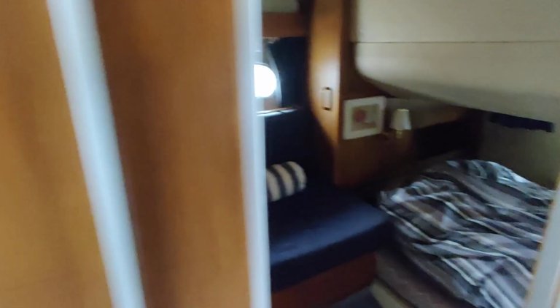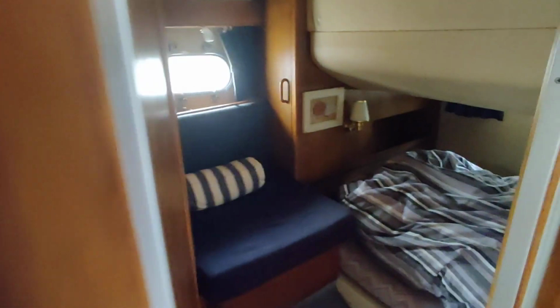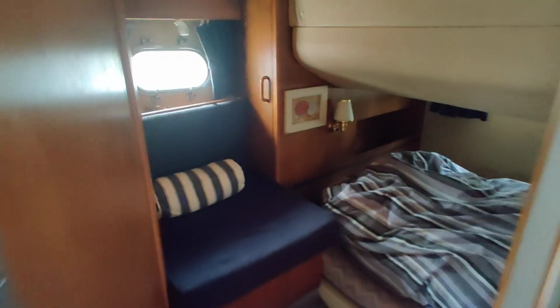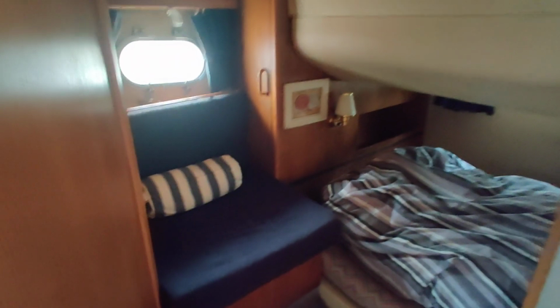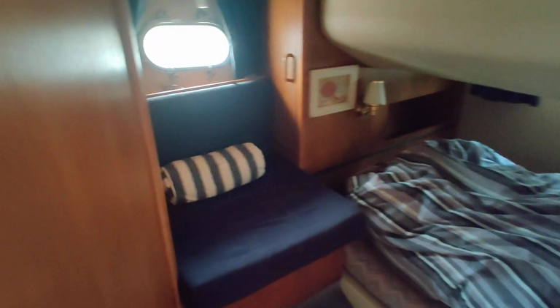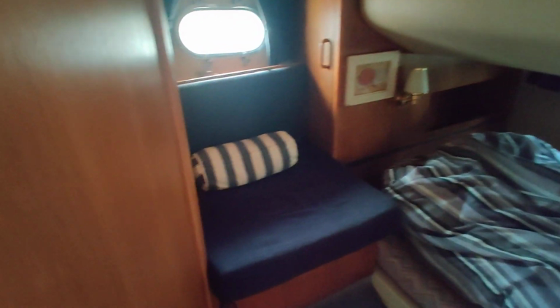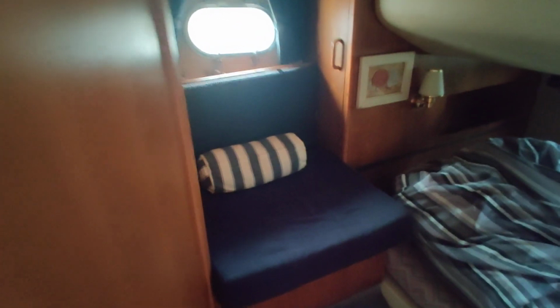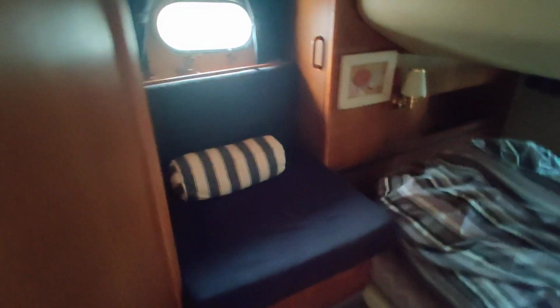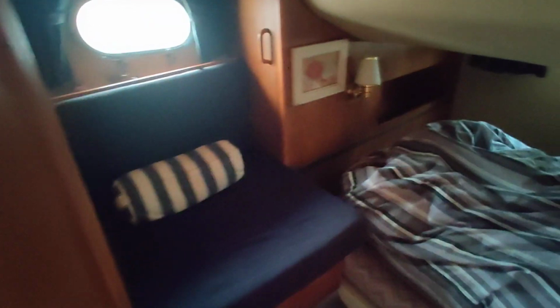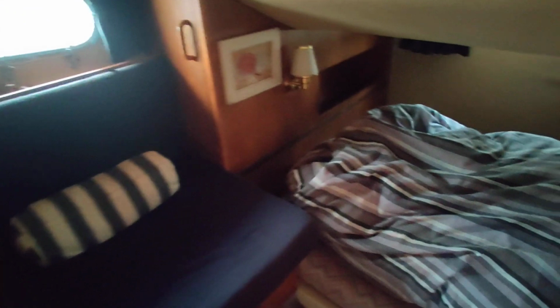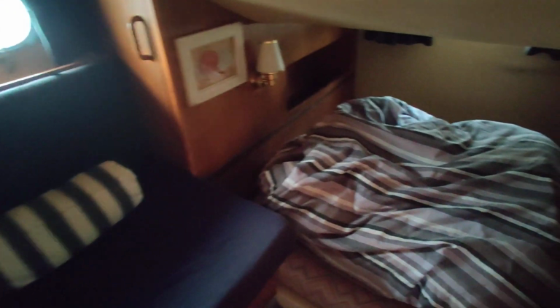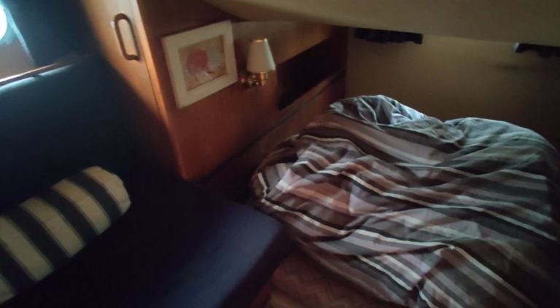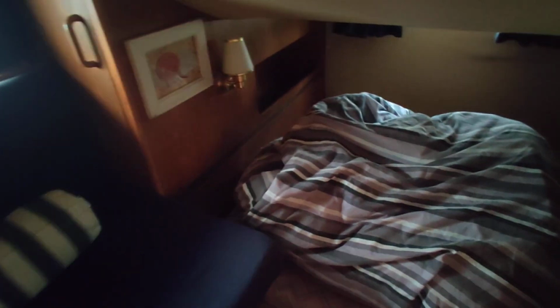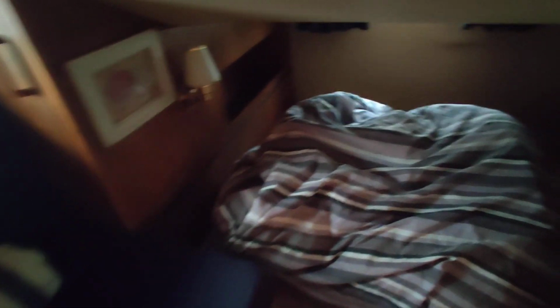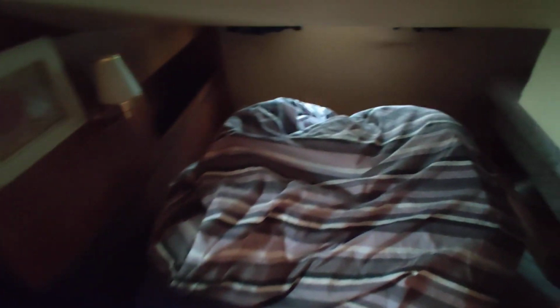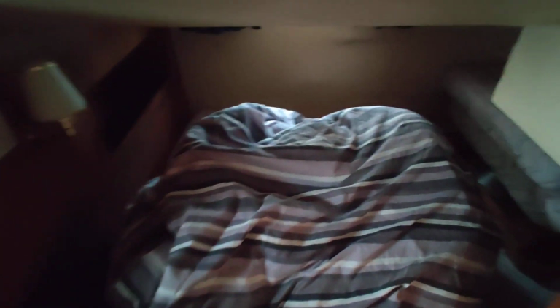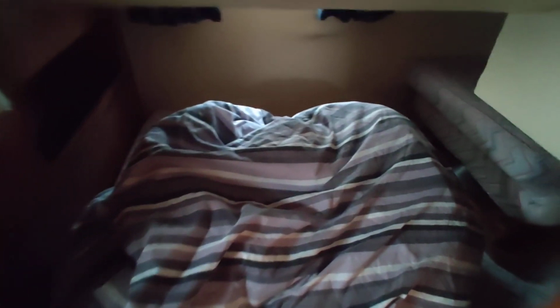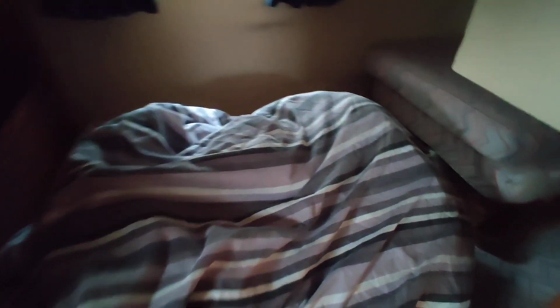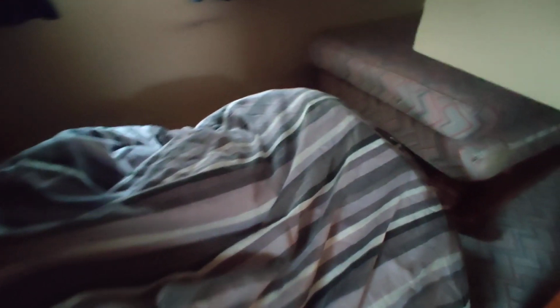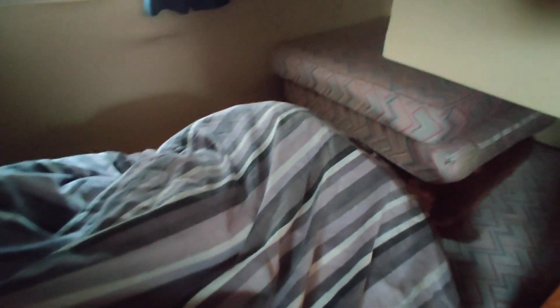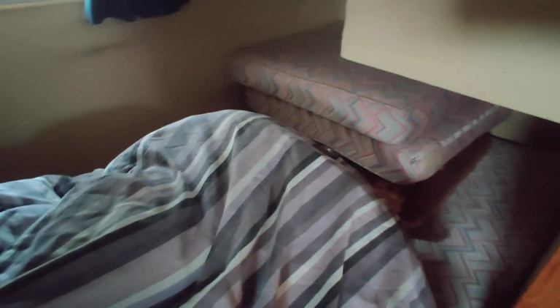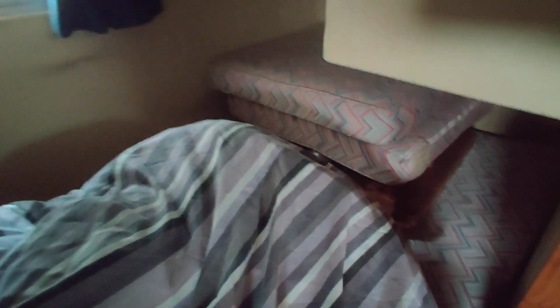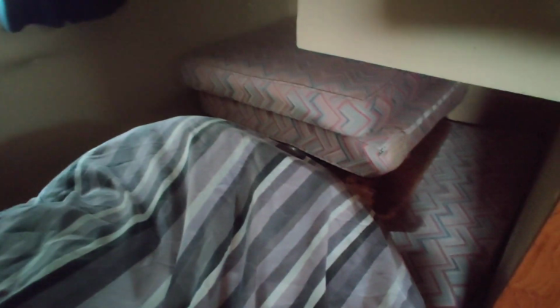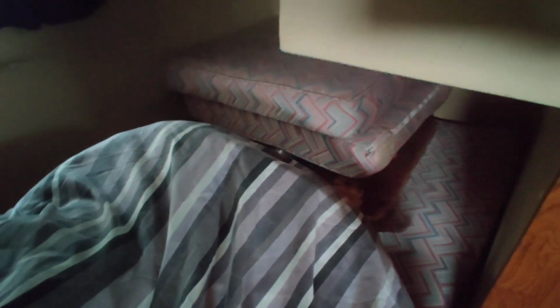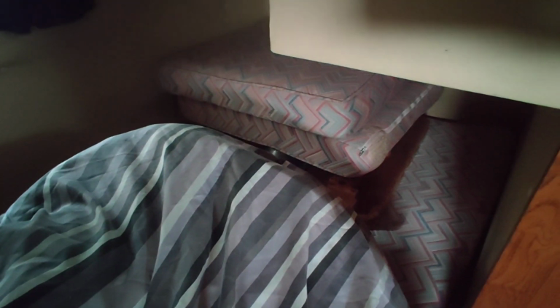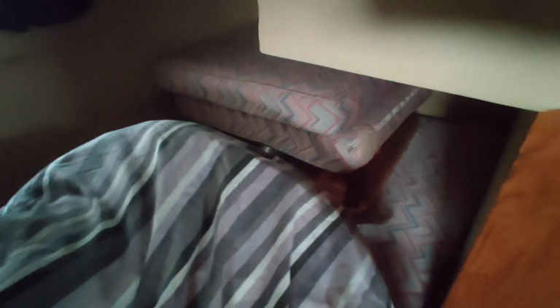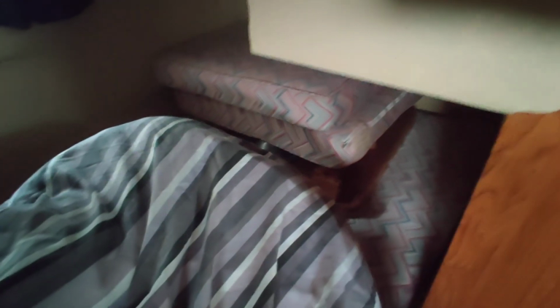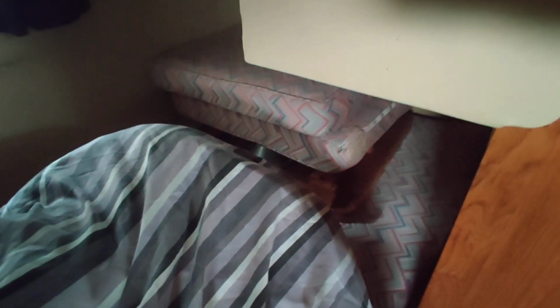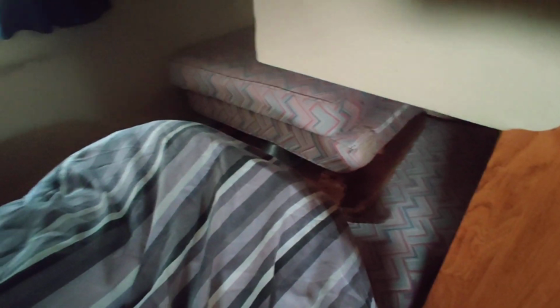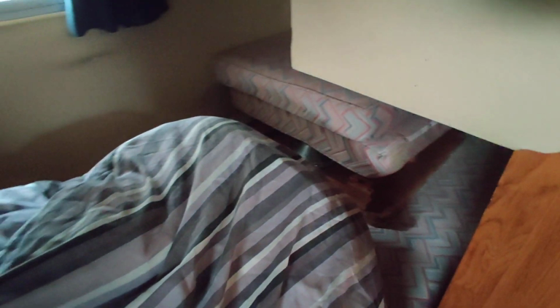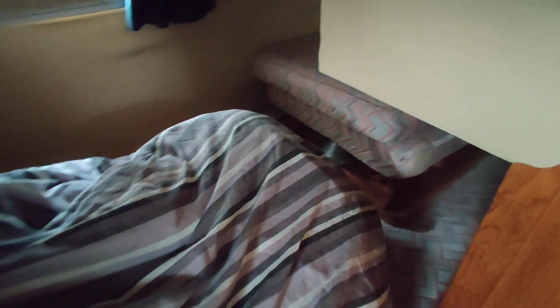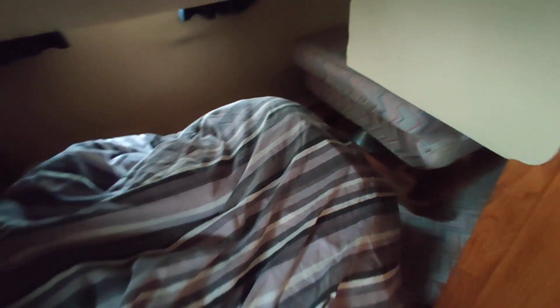Aft cabin seating area there, and the booth just goes round as you can see in the photographs — the table and the cushions are just stored in there at the moment.